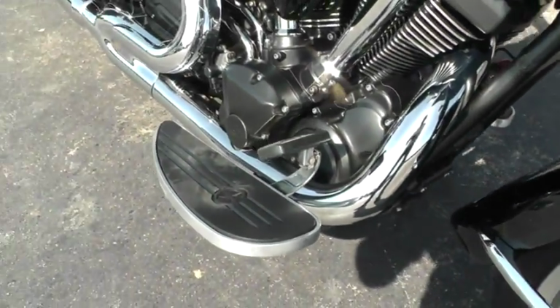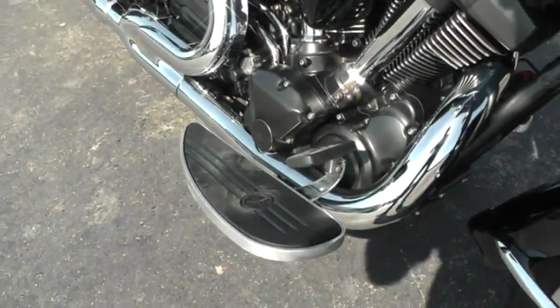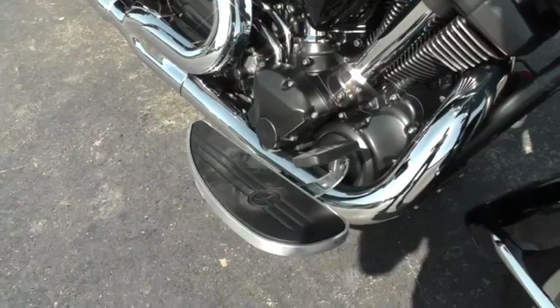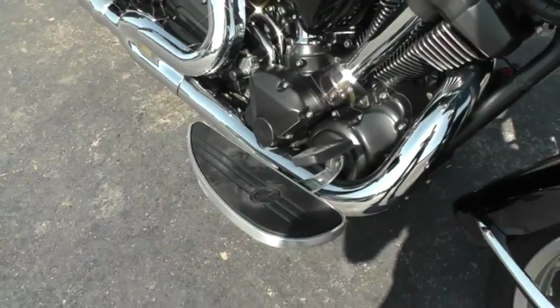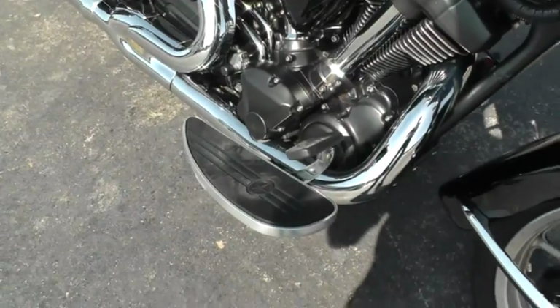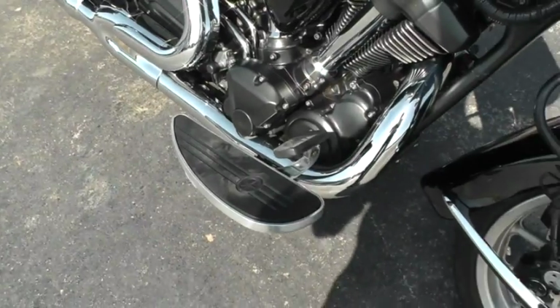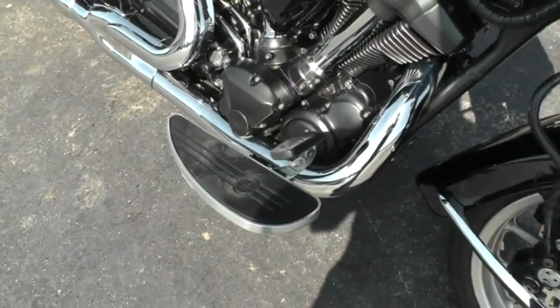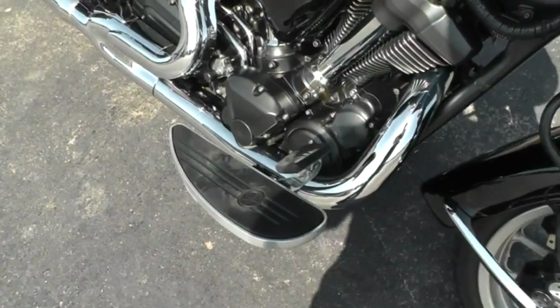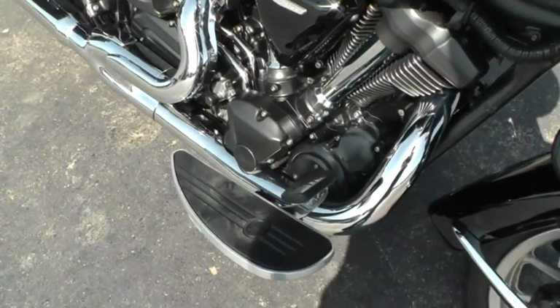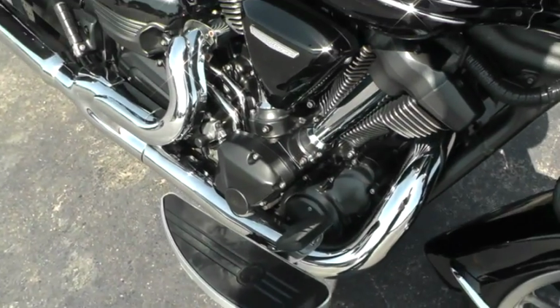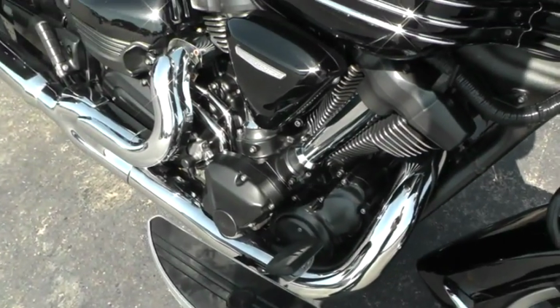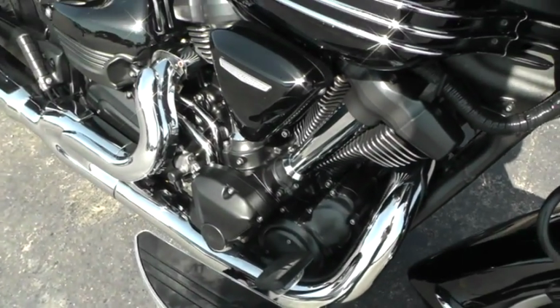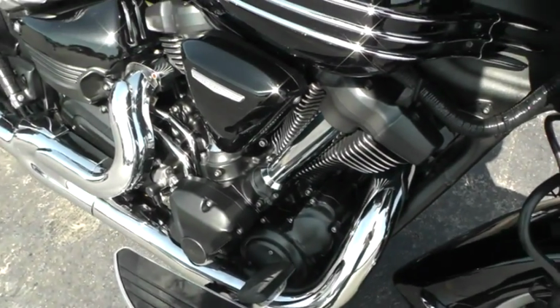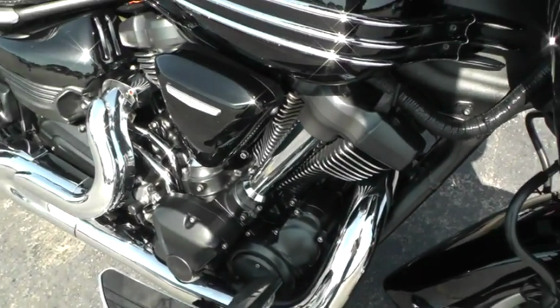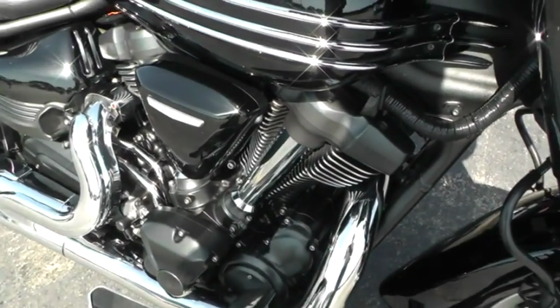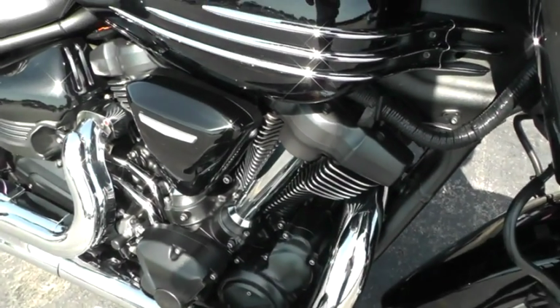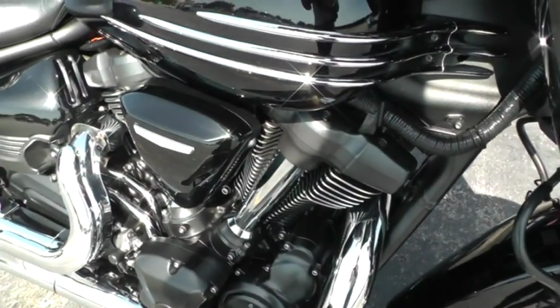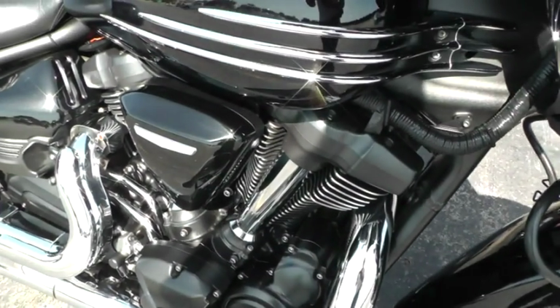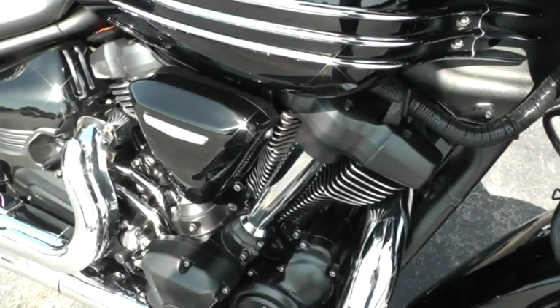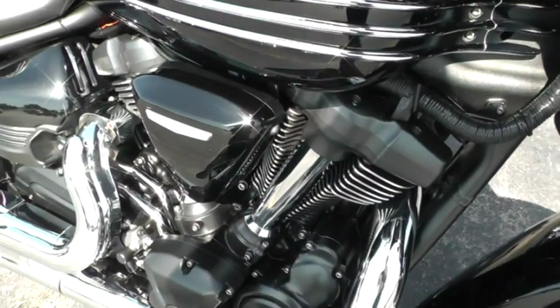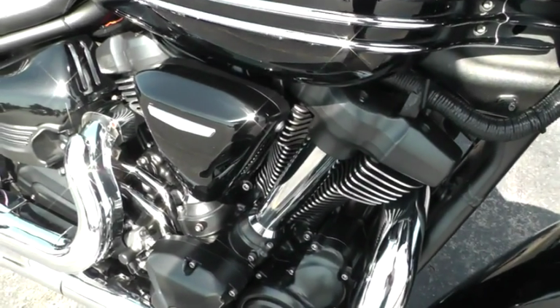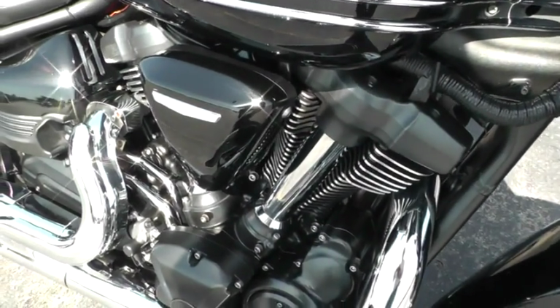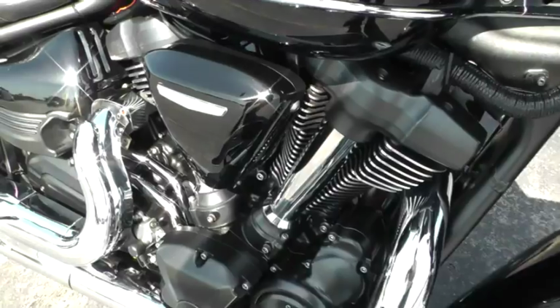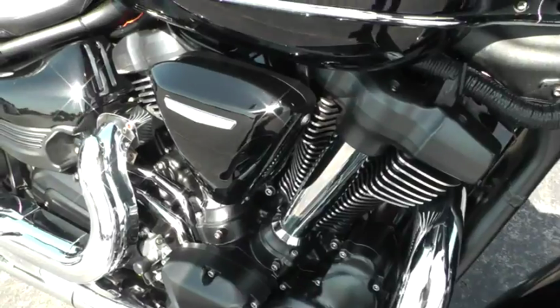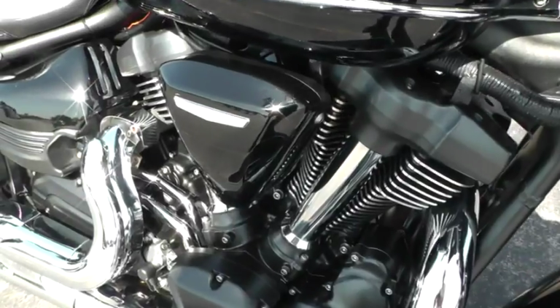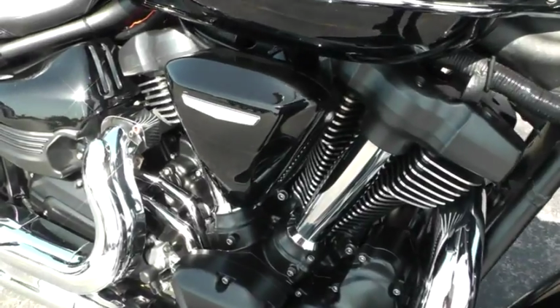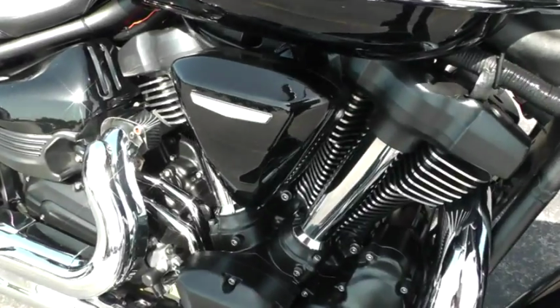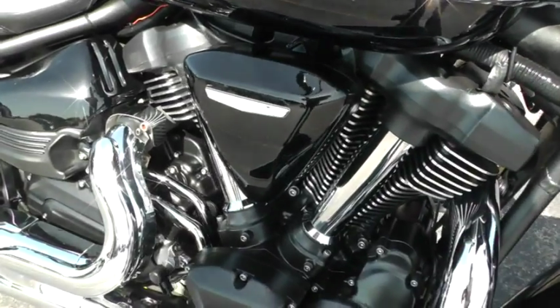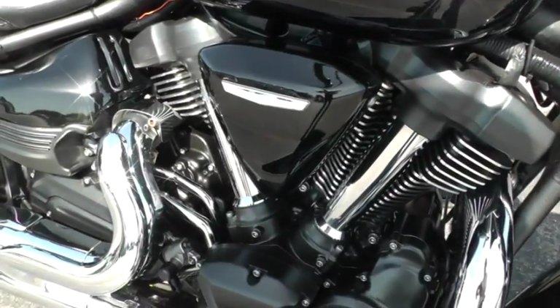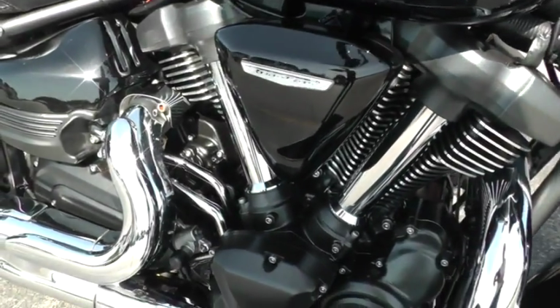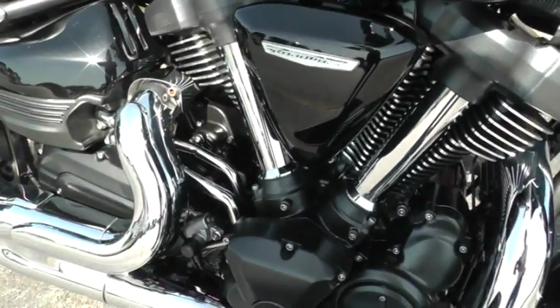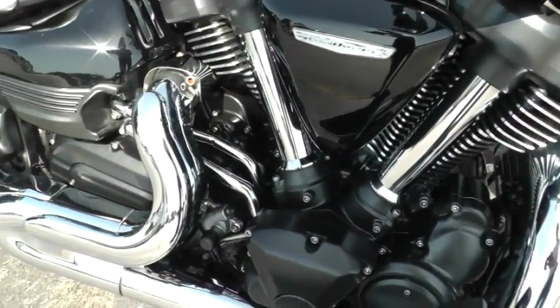It's got really large floorboards. That's a 1850cc air-cooled V-twin with a five-speed.